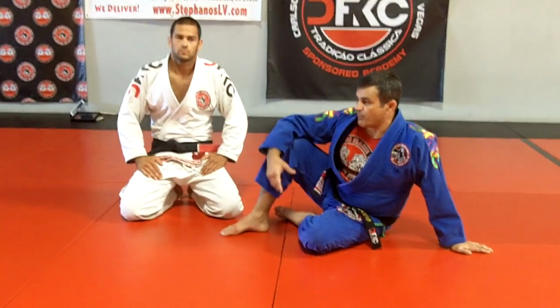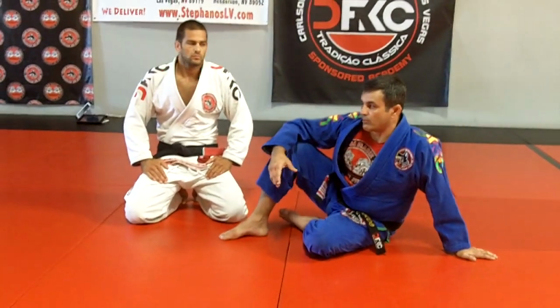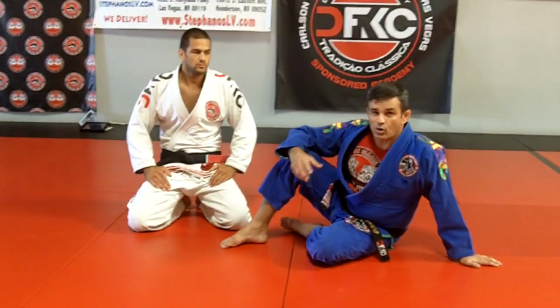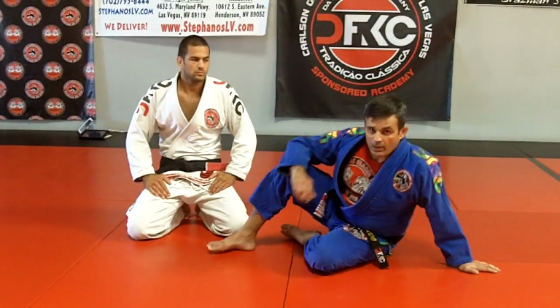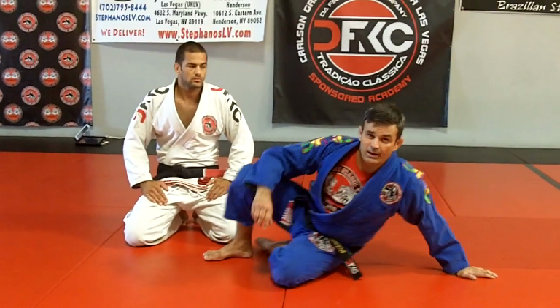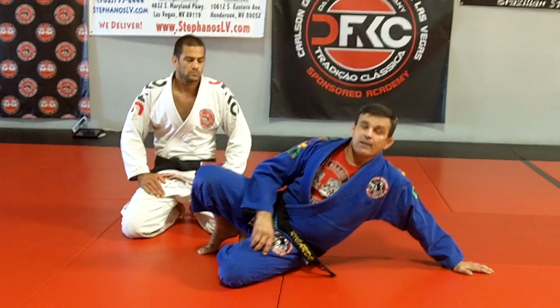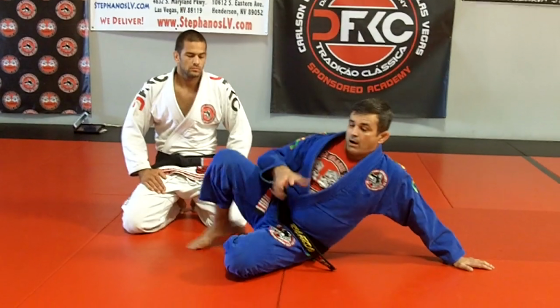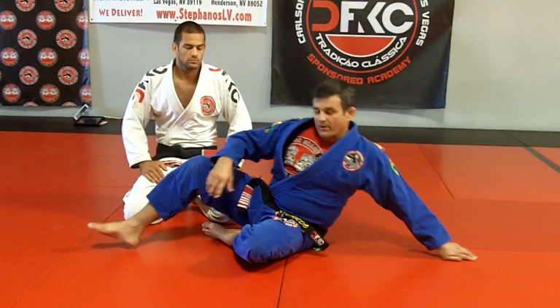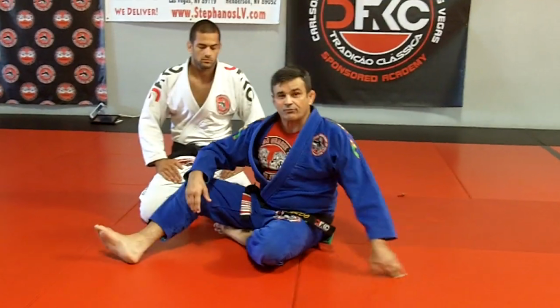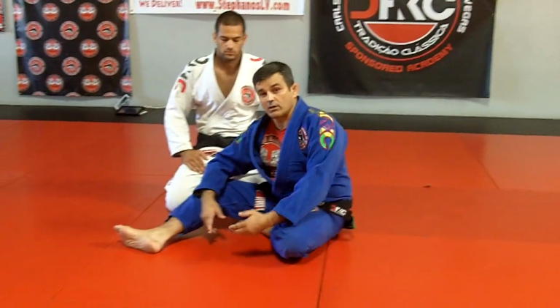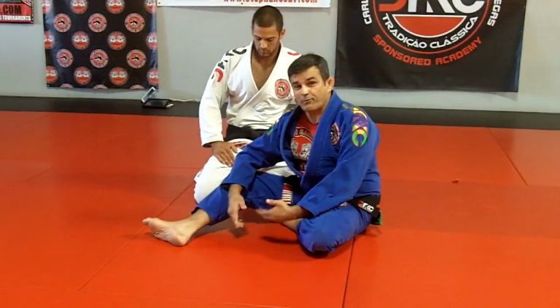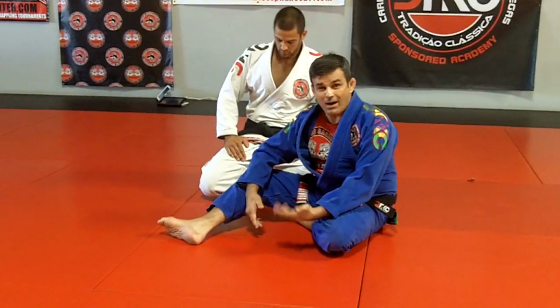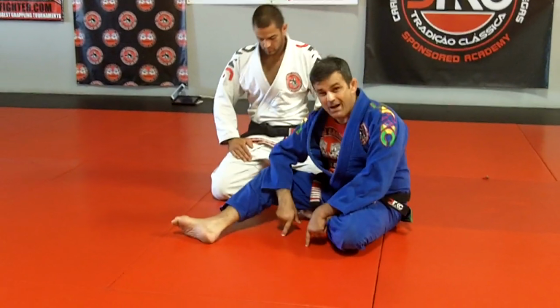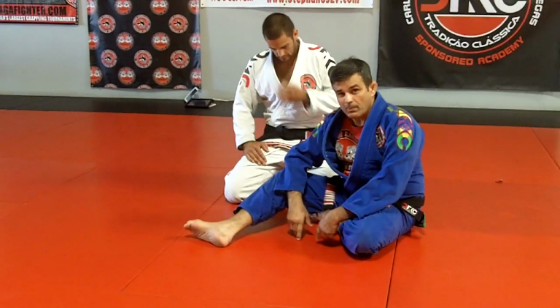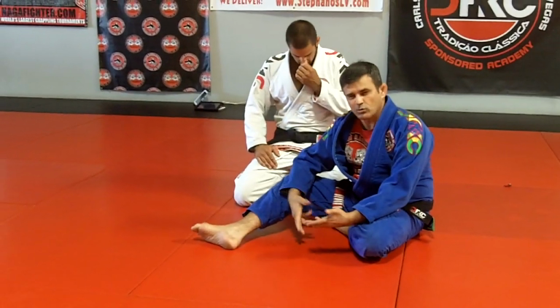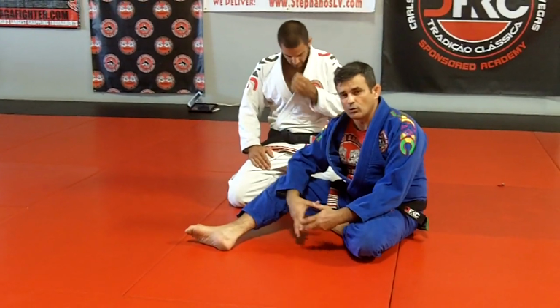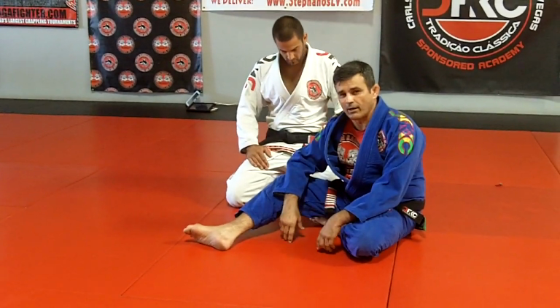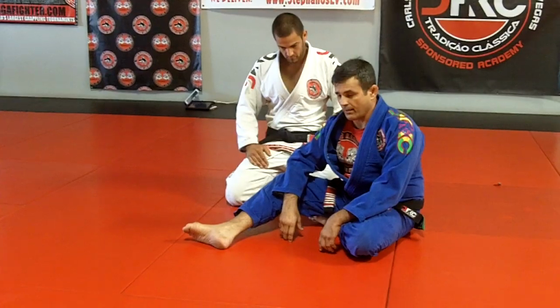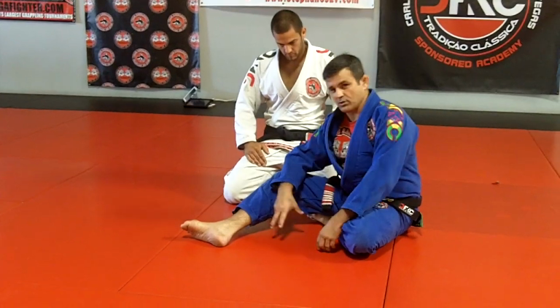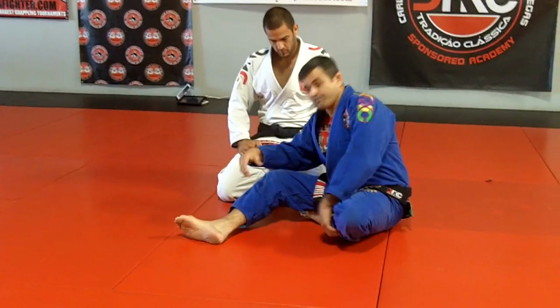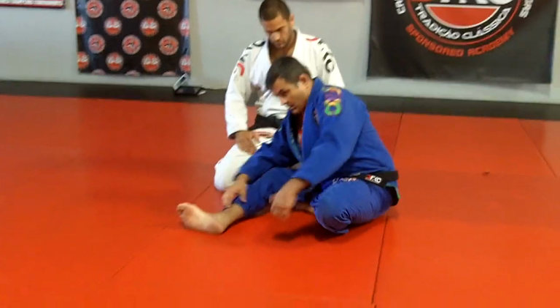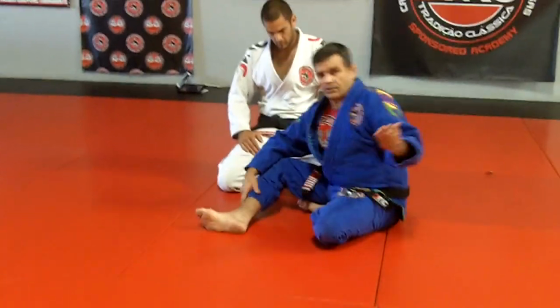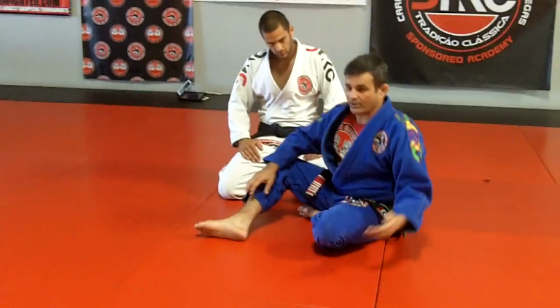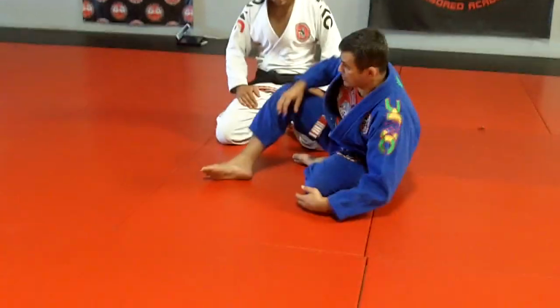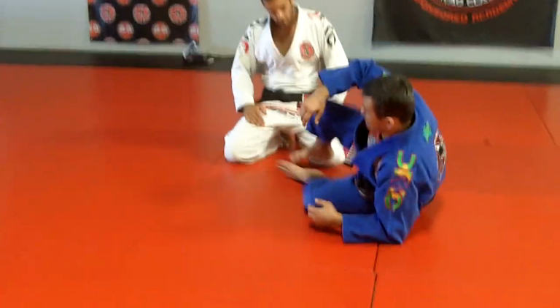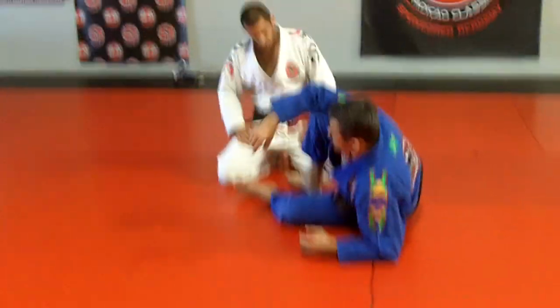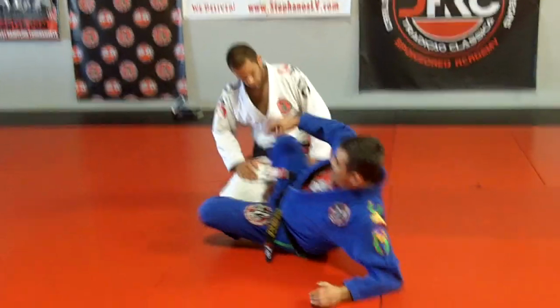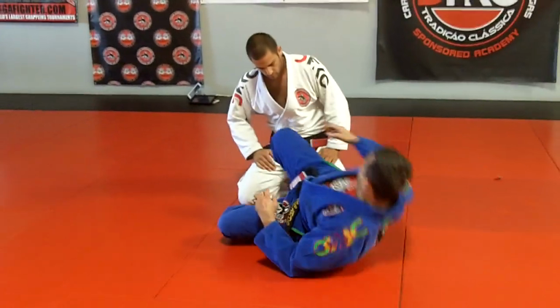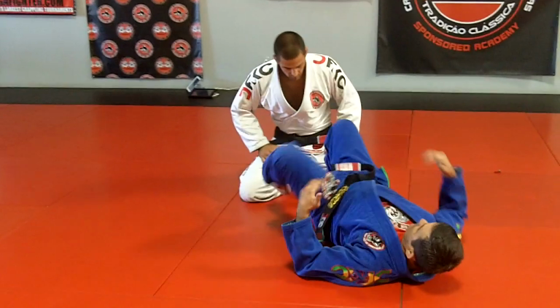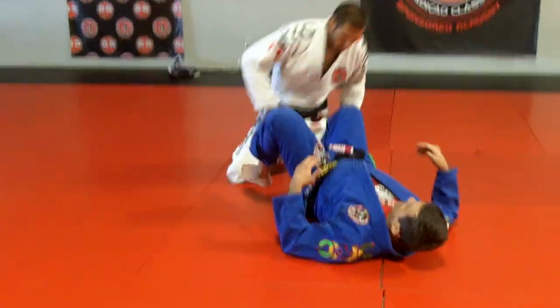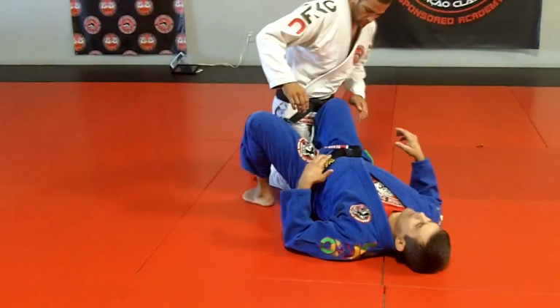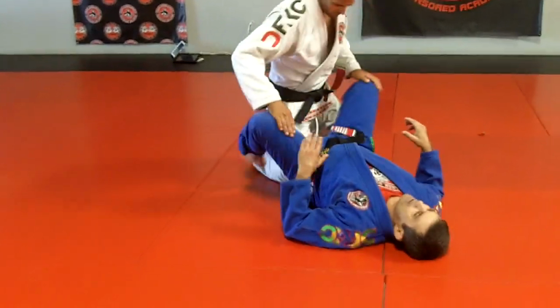Today I'm going to keep going. I'm going to show a little variation for escape from half guard in the barrel. It's an old school position. After the Las Vegas opening, so many people are having problems with half guard.